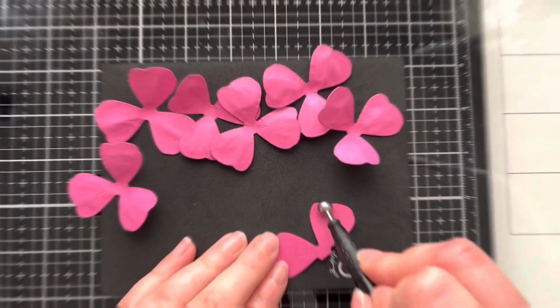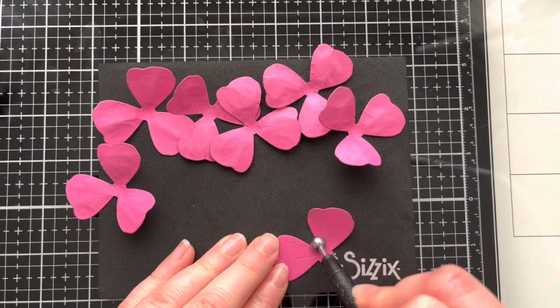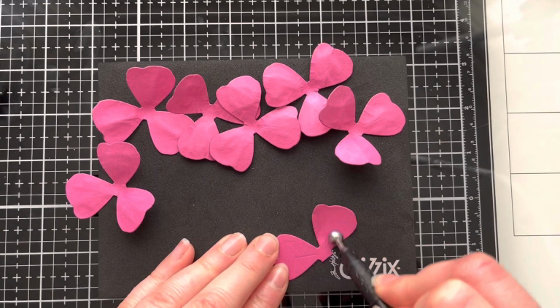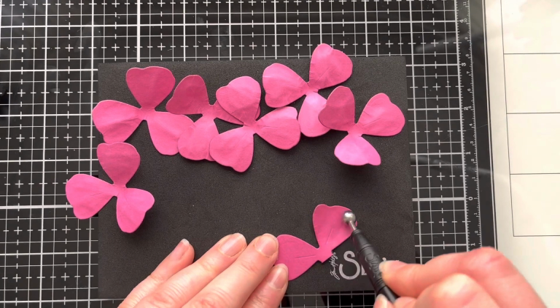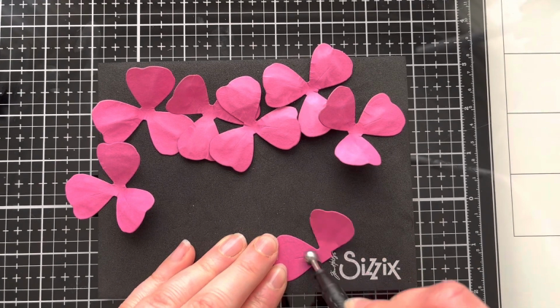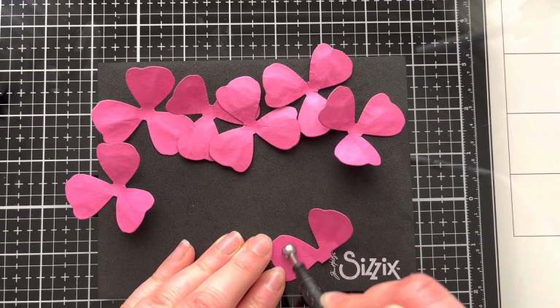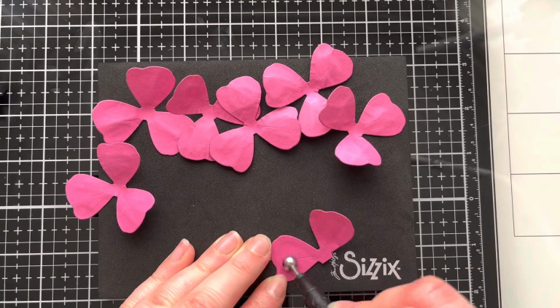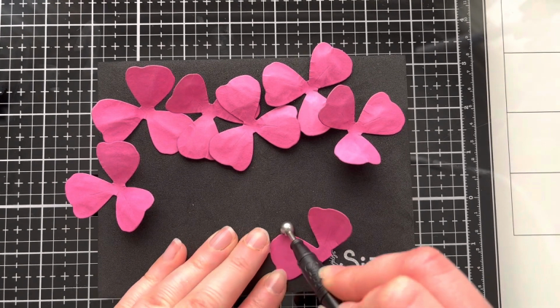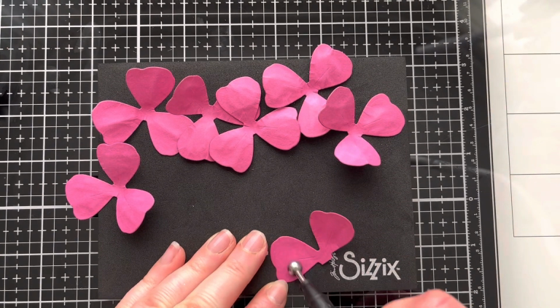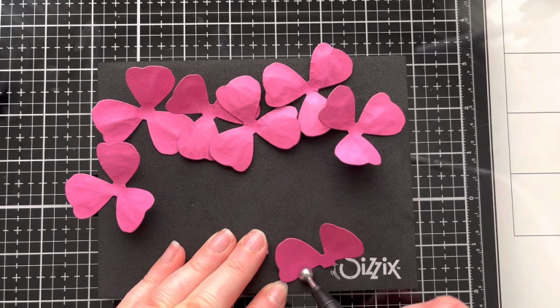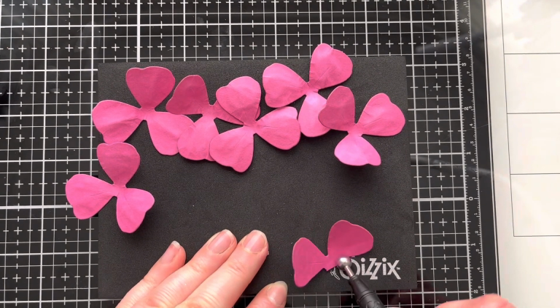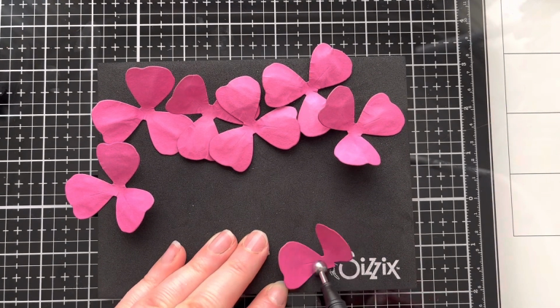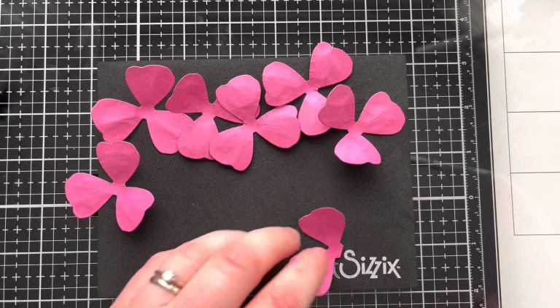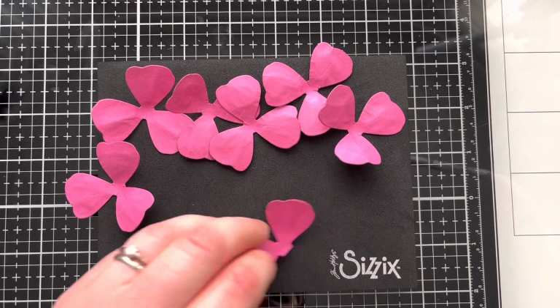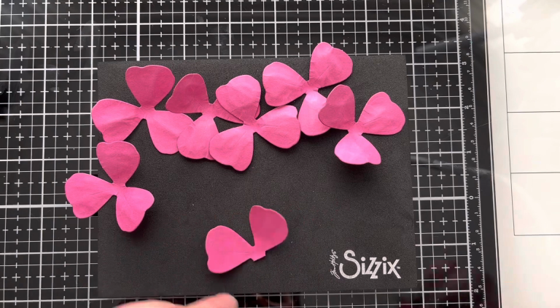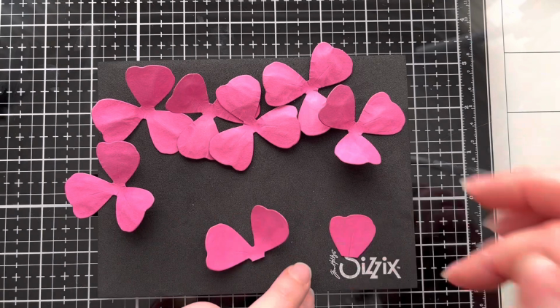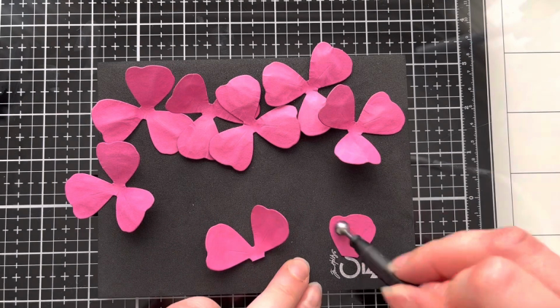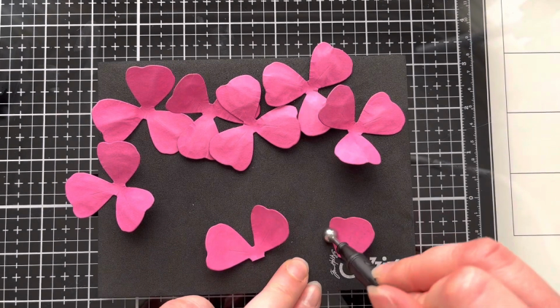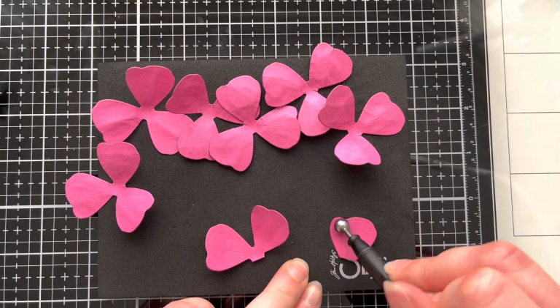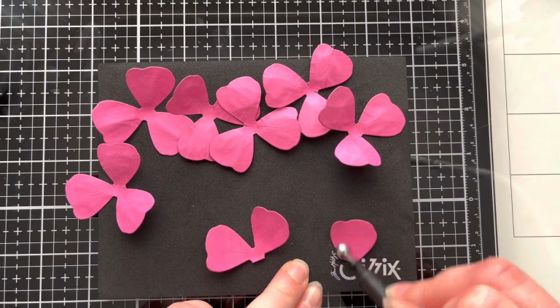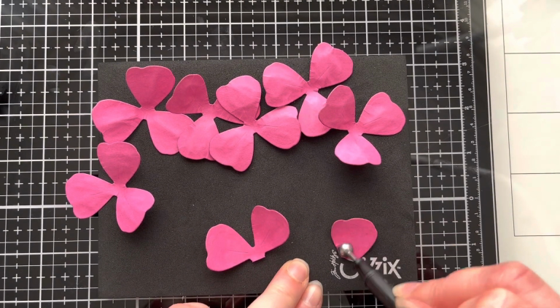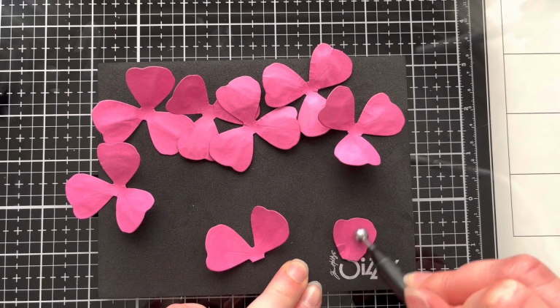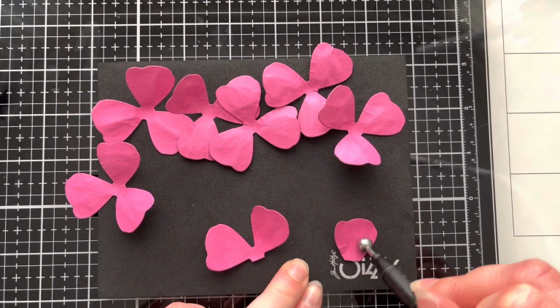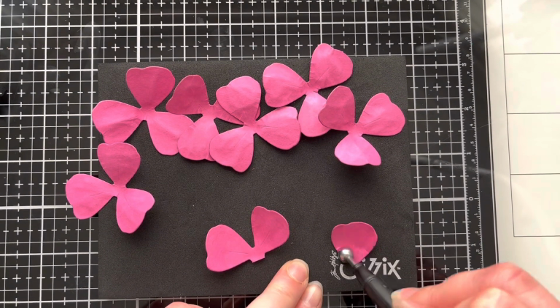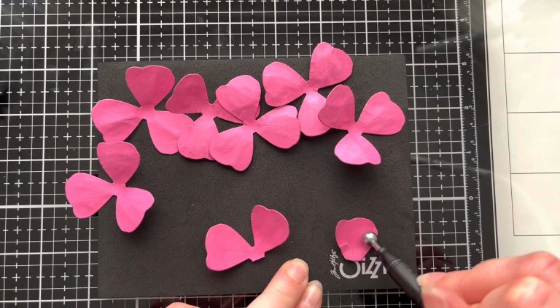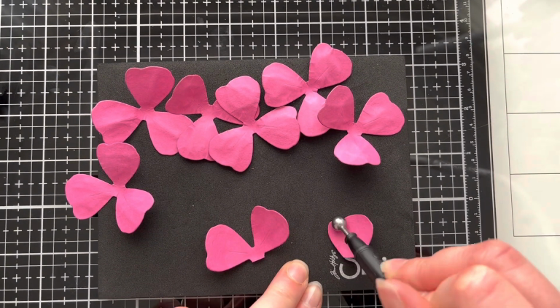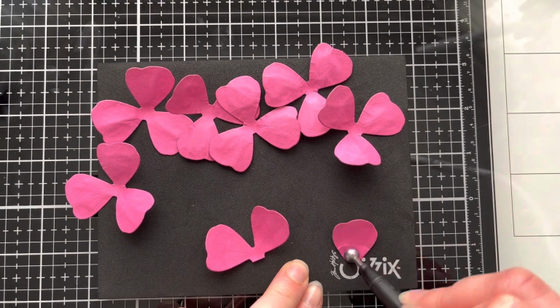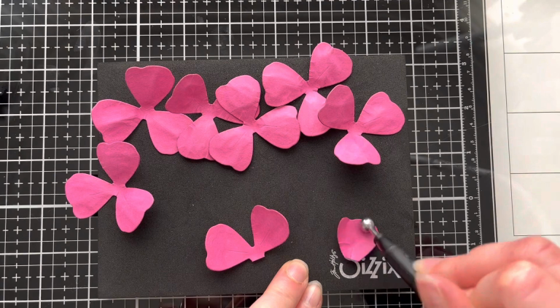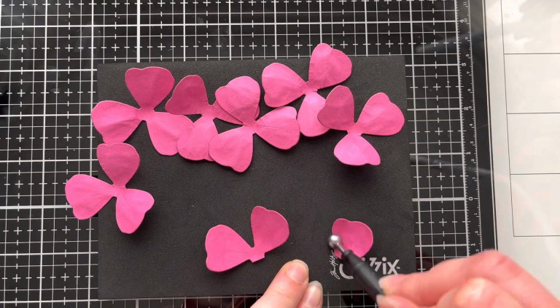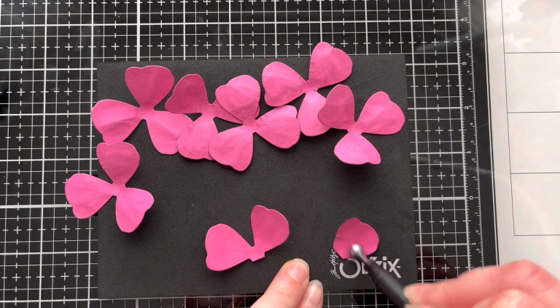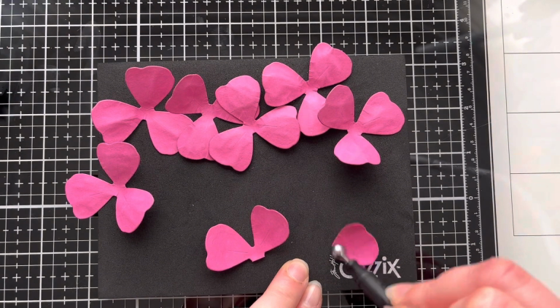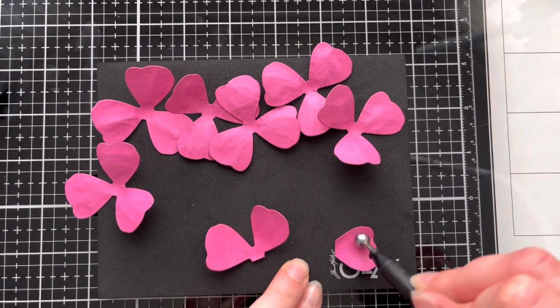Next, on the two-petal piece I'm going to use the ball tool to give it a little bit of shape, and then I'm going to do the same on the single petal. These two are going to be used to create the centre of the rose.